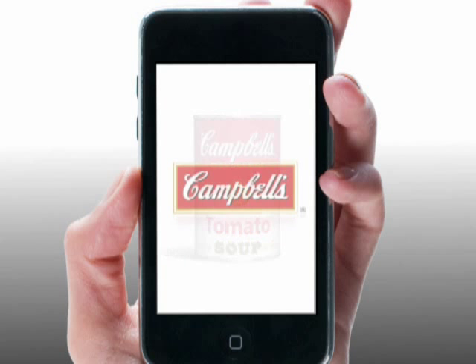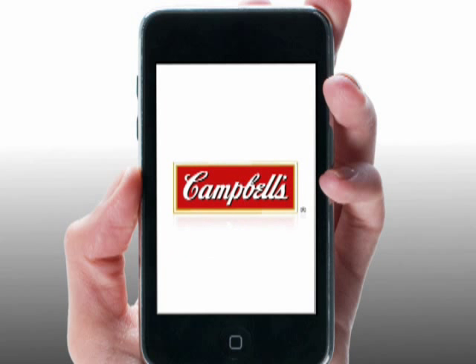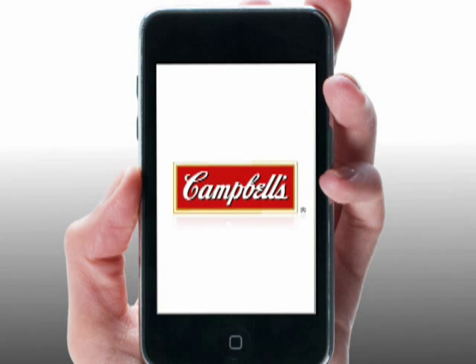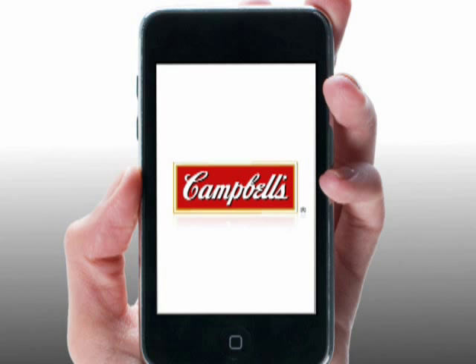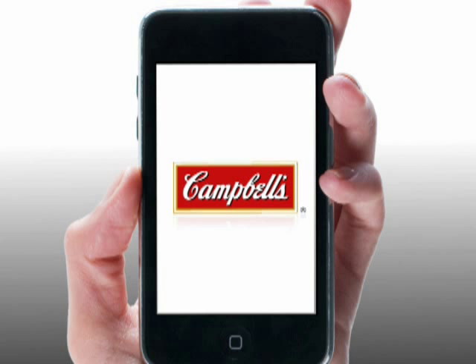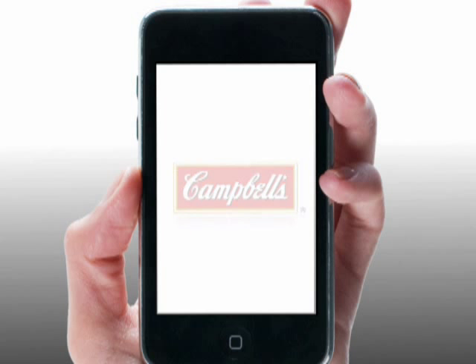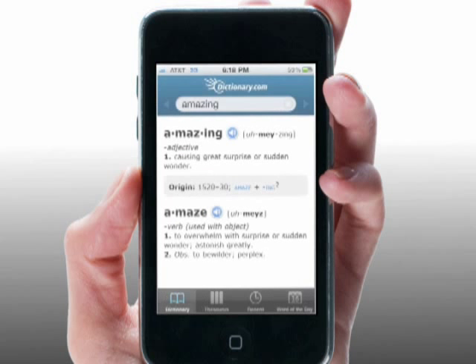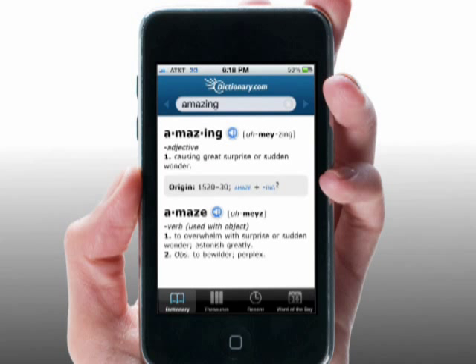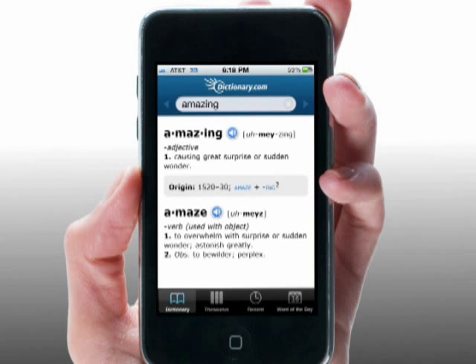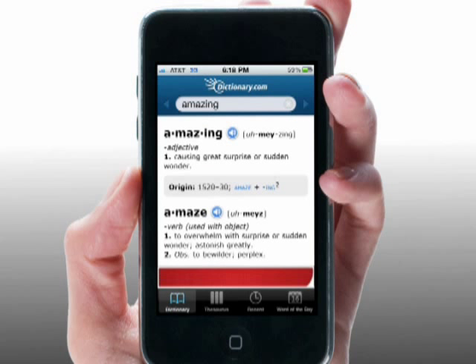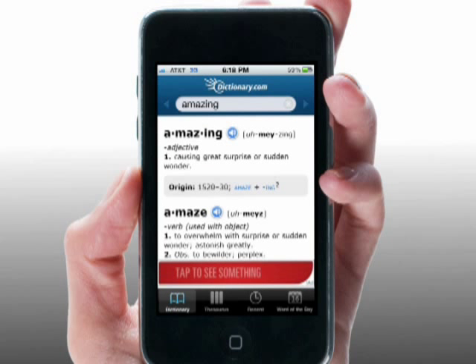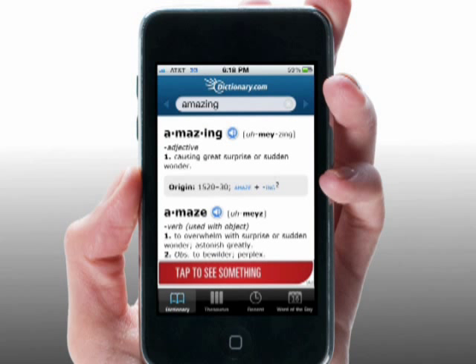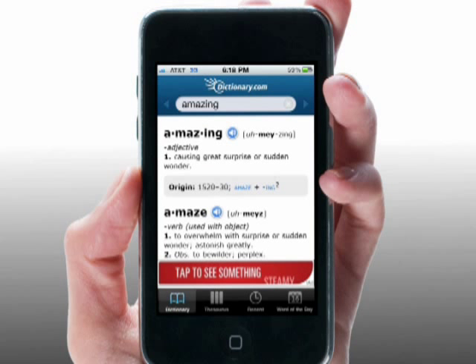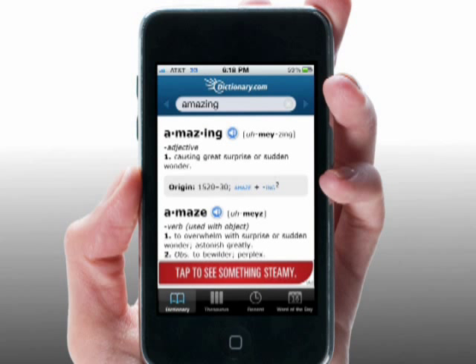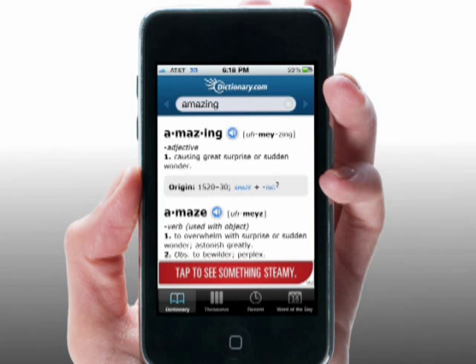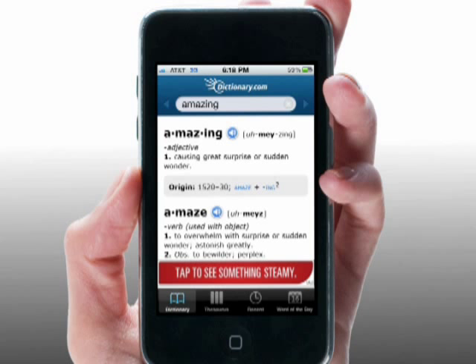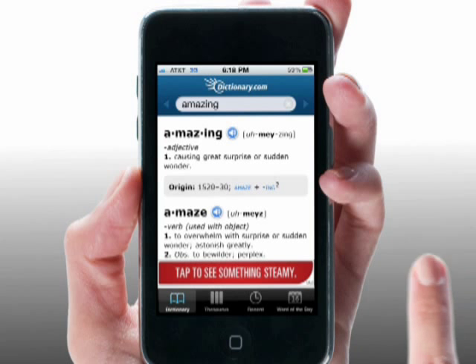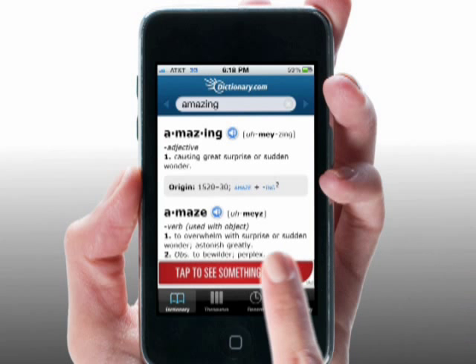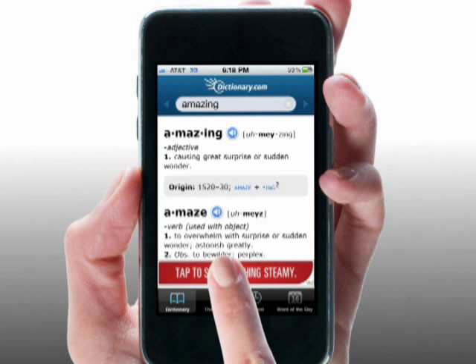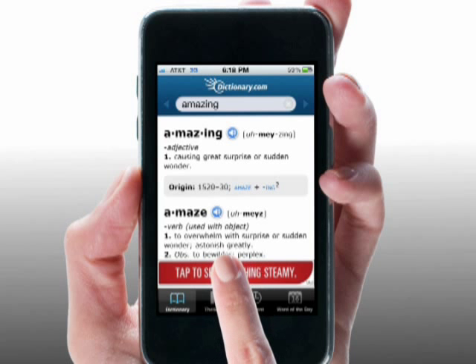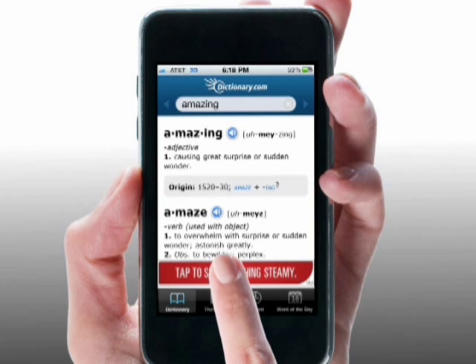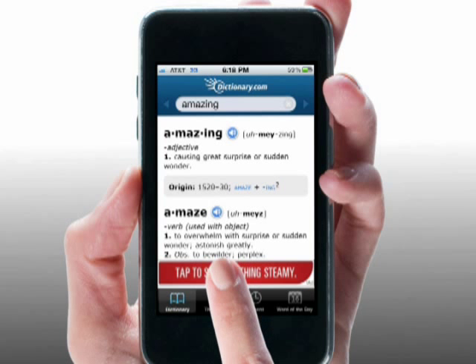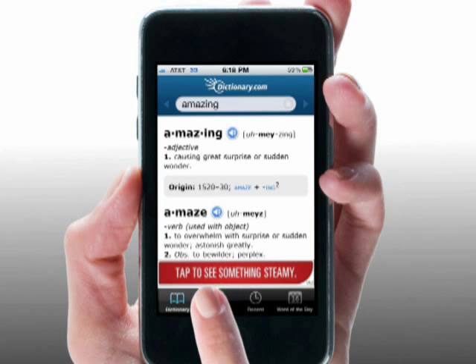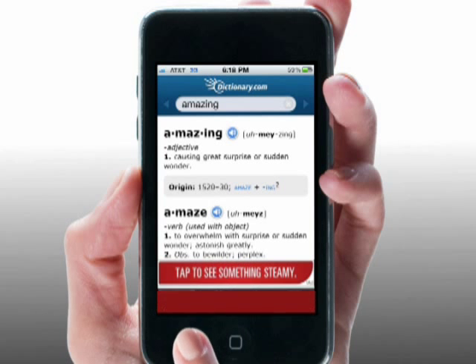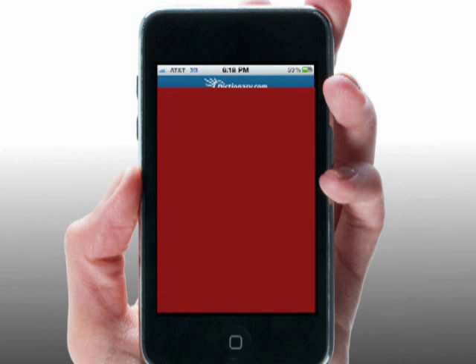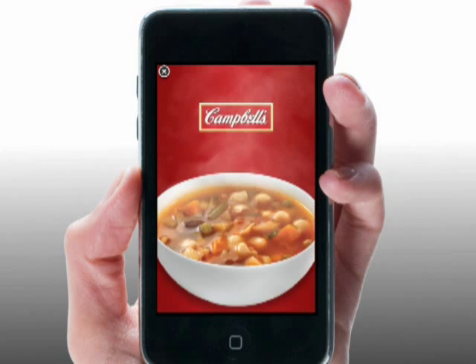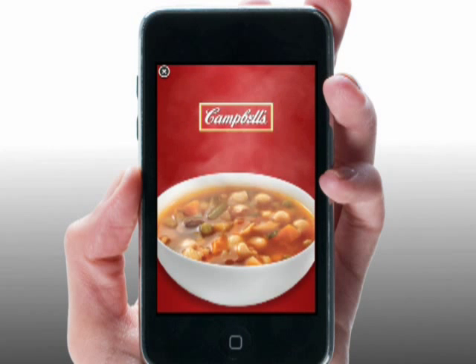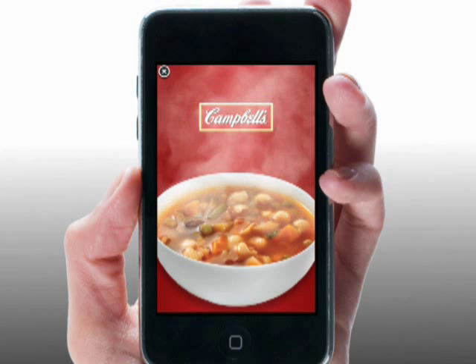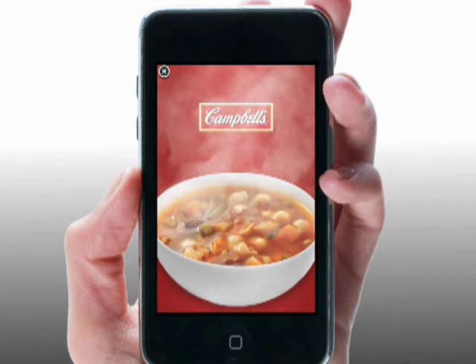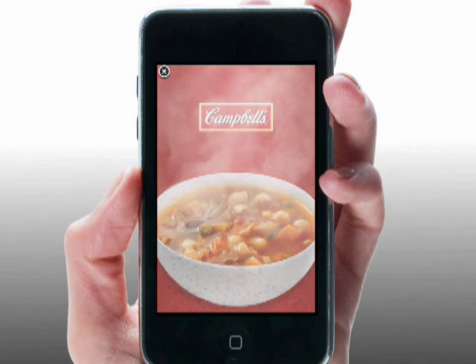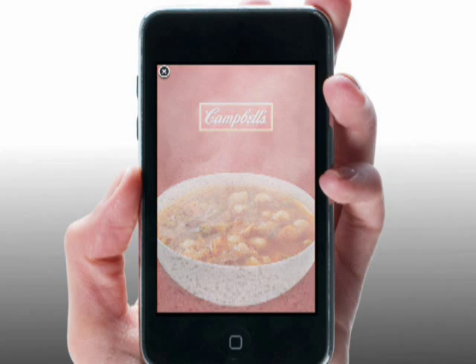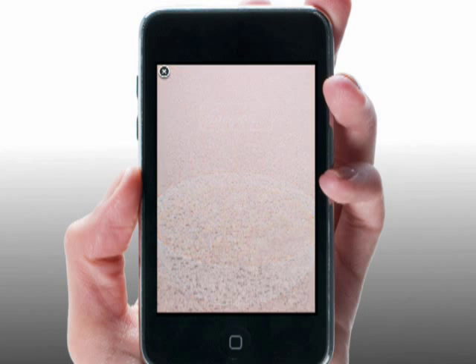Presenting Campbell's iAd. Here's how it works. When you tap this banner, it reveals a bowl of soup, which steams up the screen of your phone.